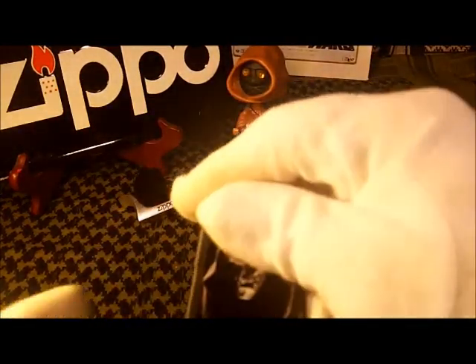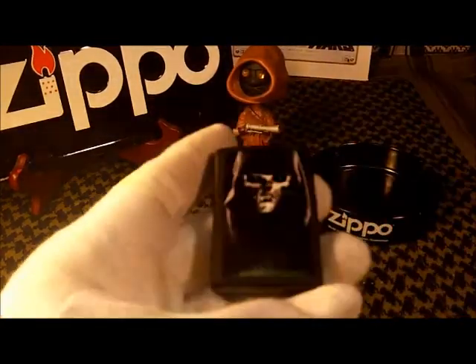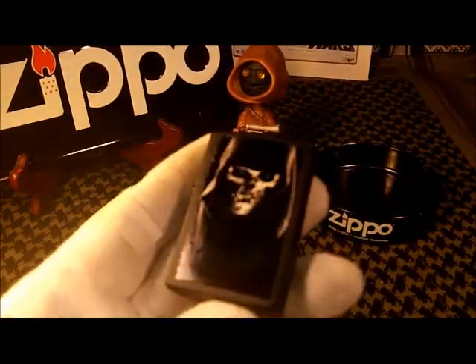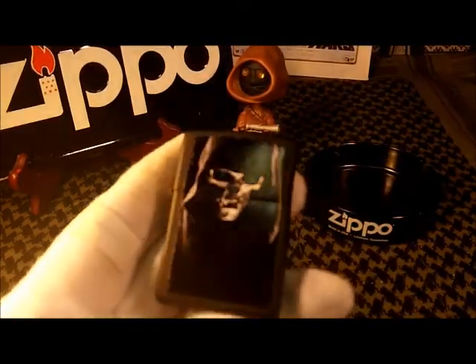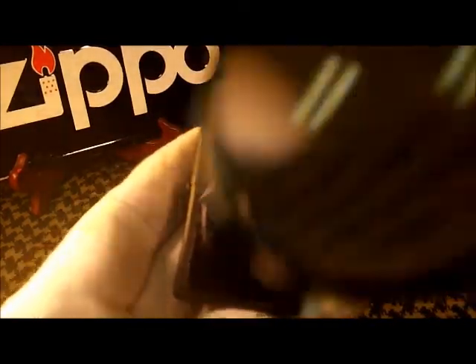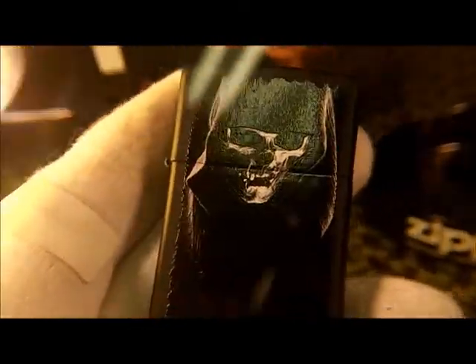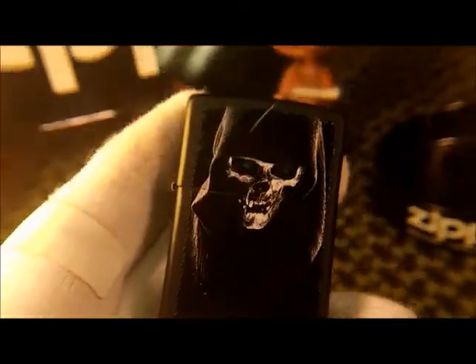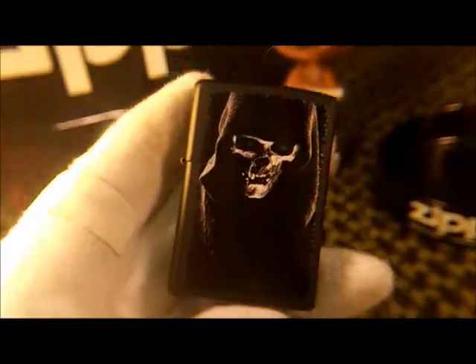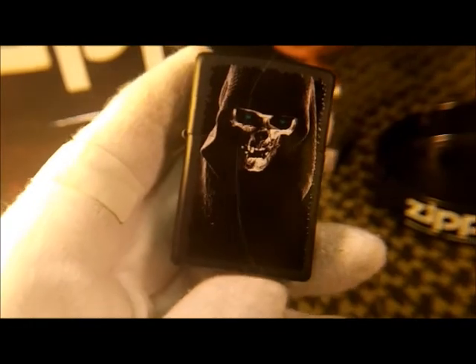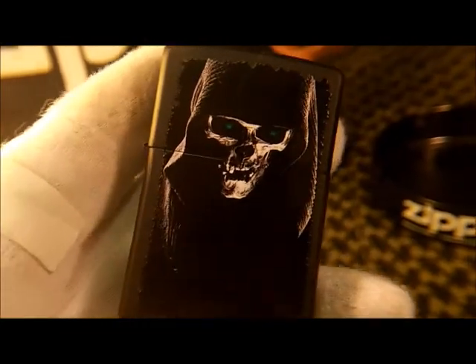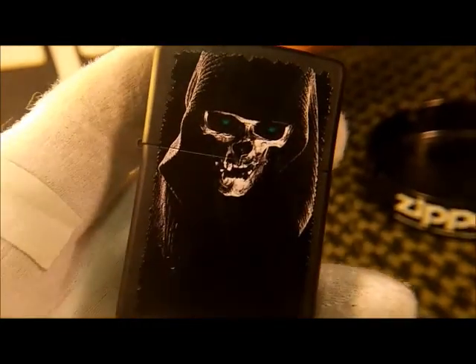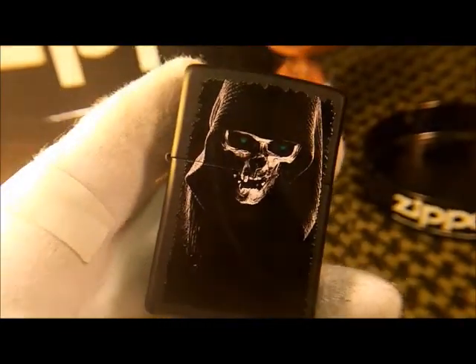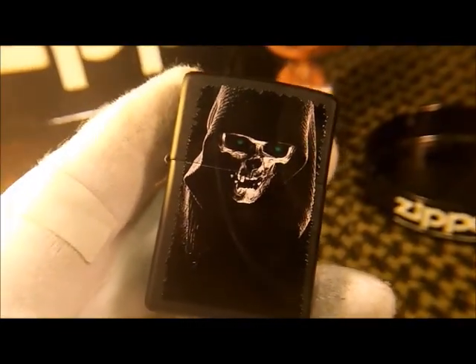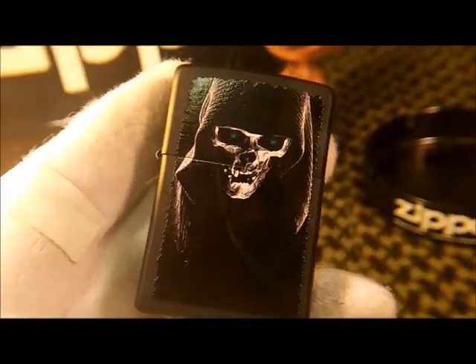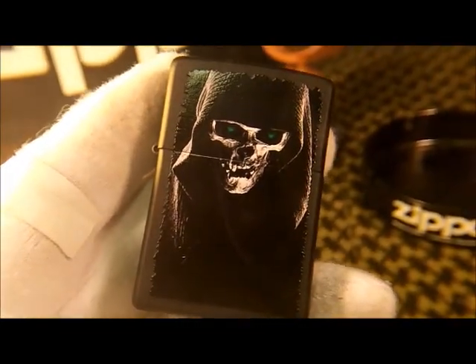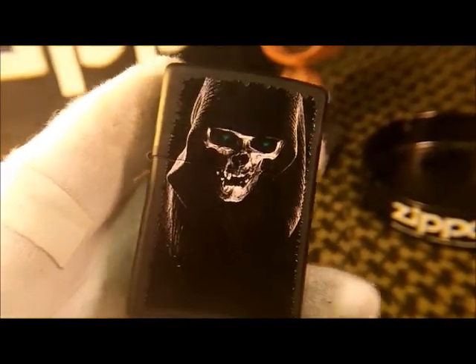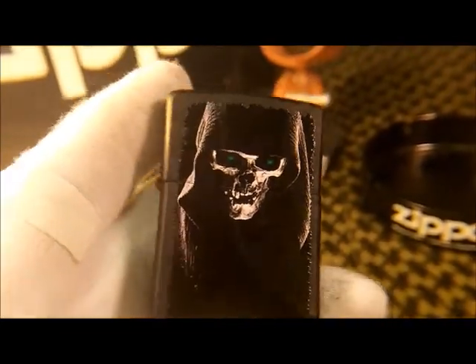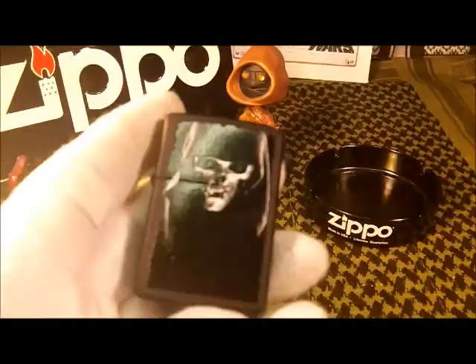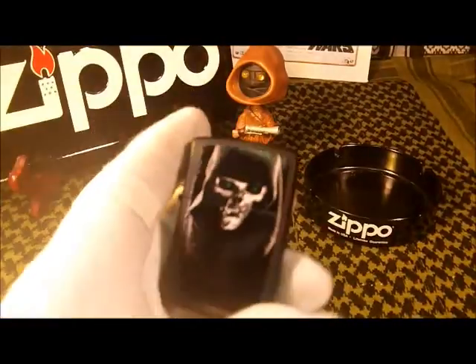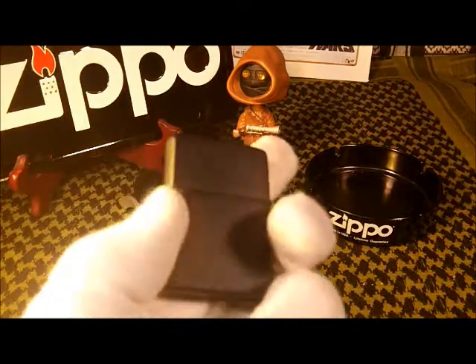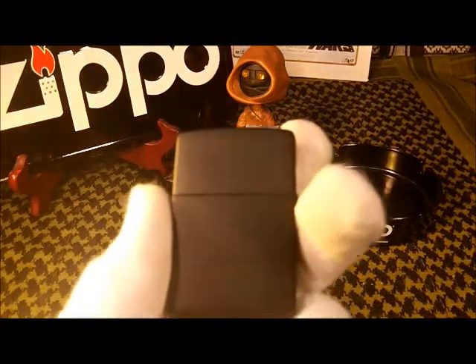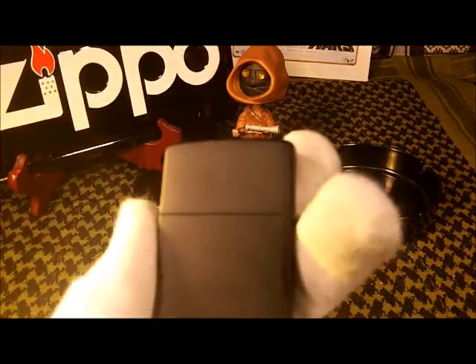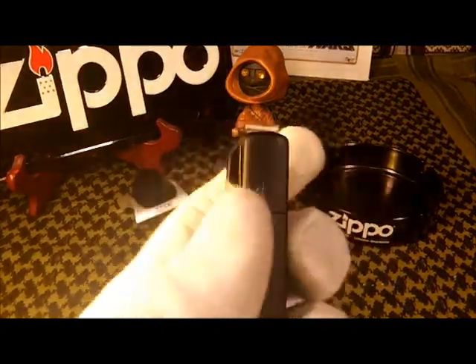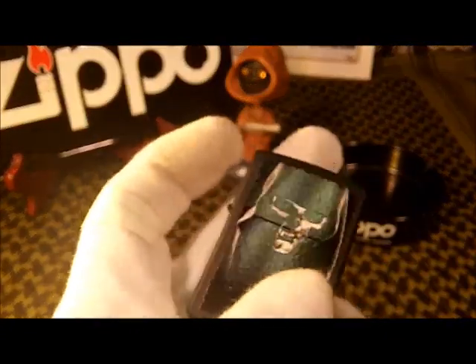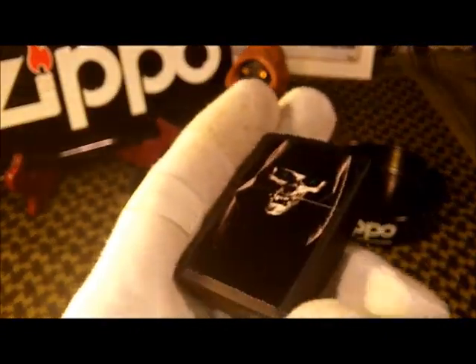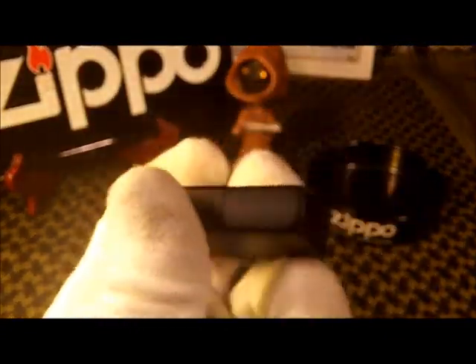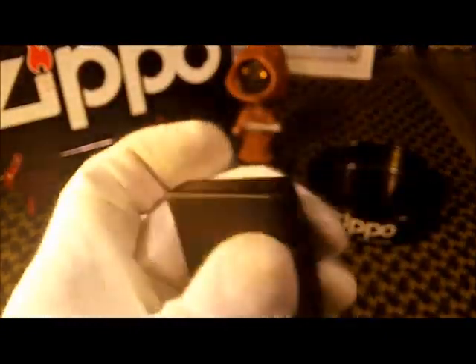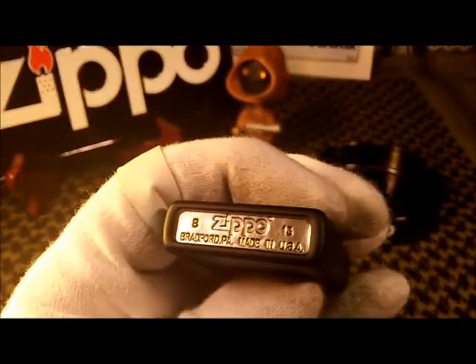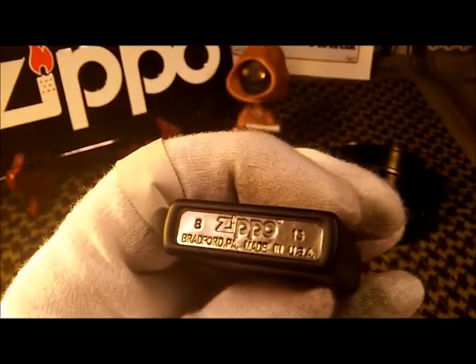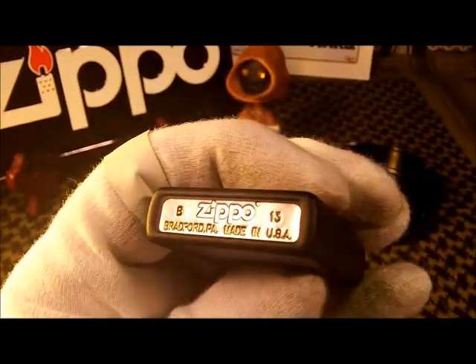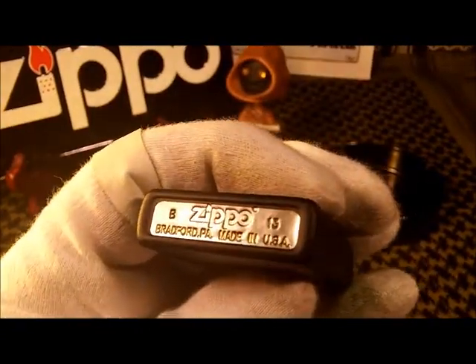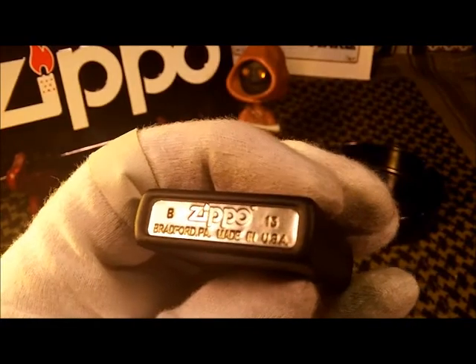This Hooded Skull is pretty cool — I really like this one. It's on a black matte body with the chrome body underneath.